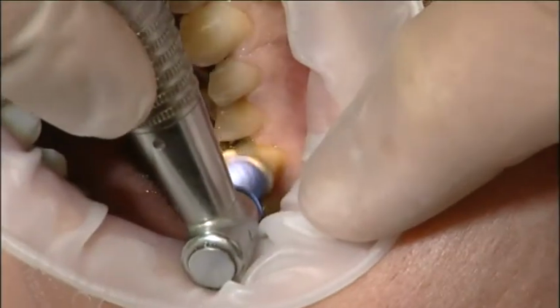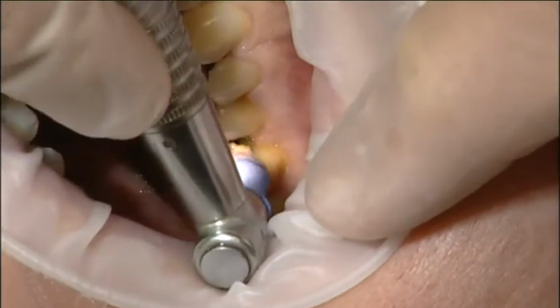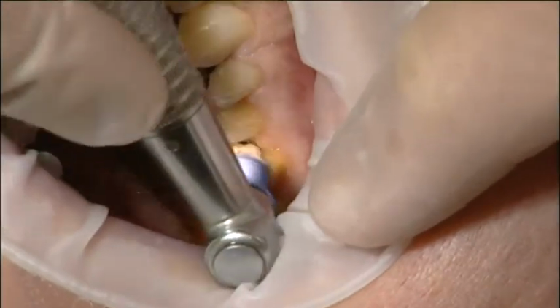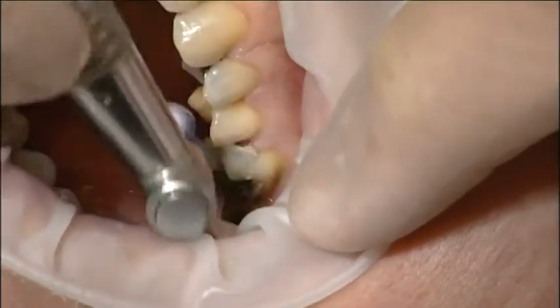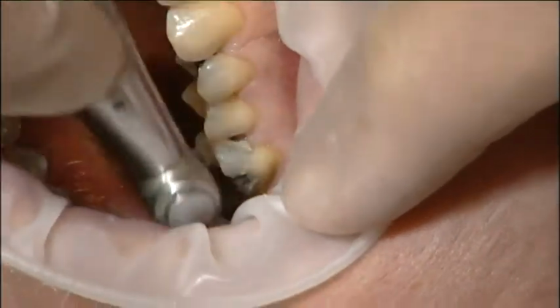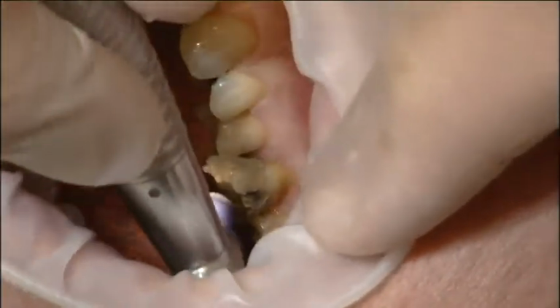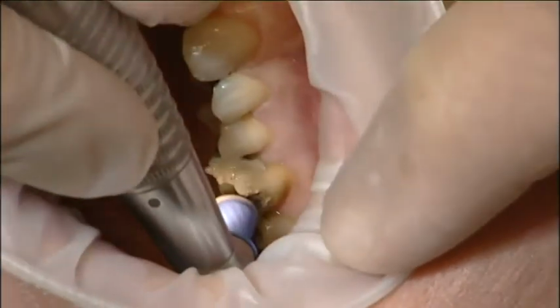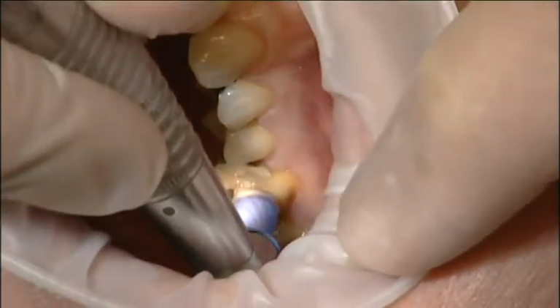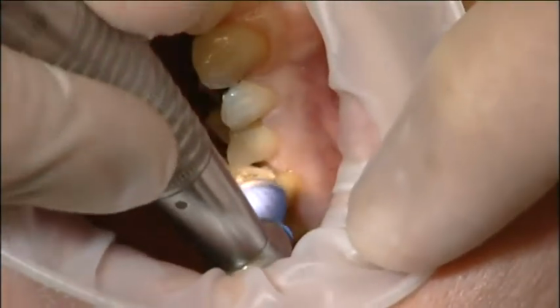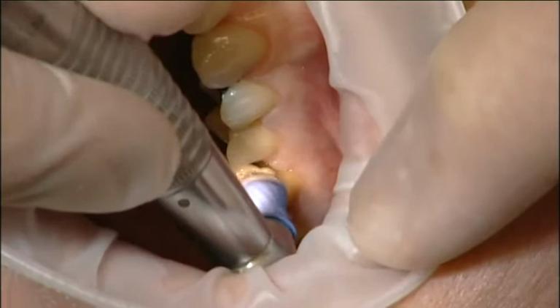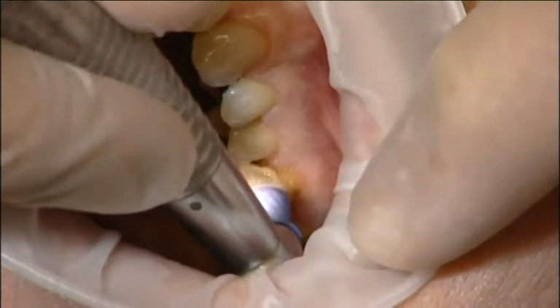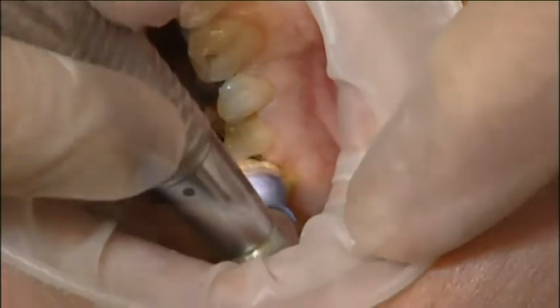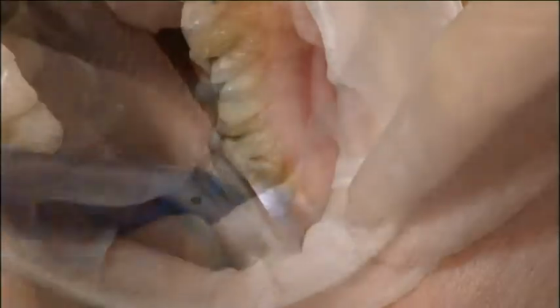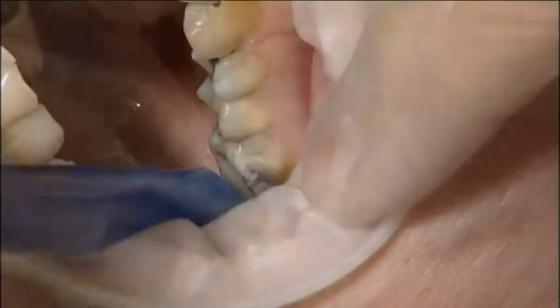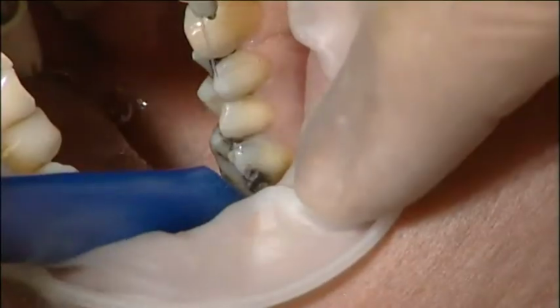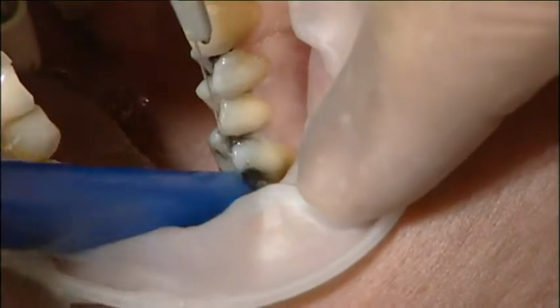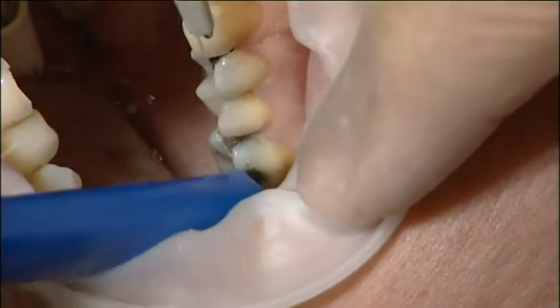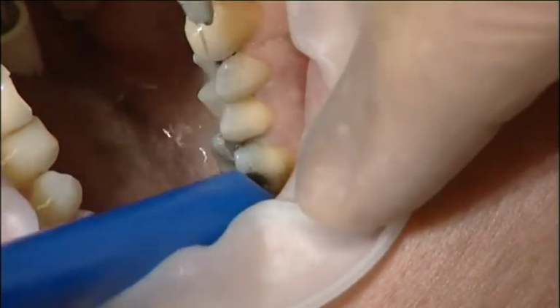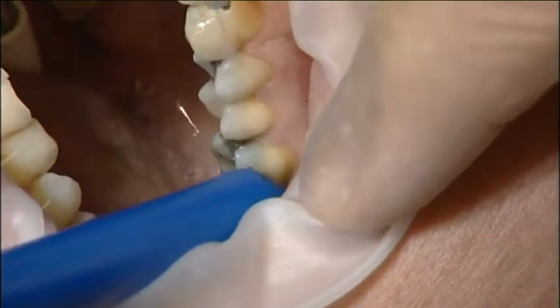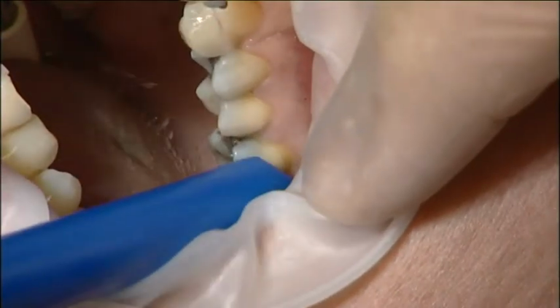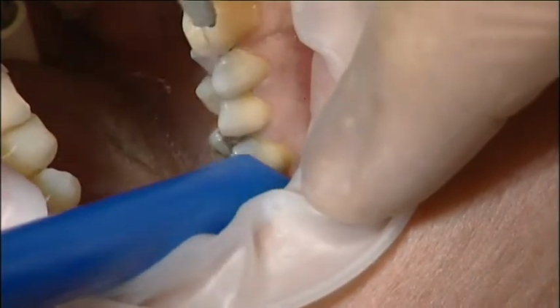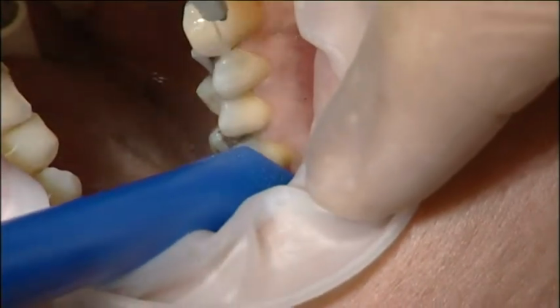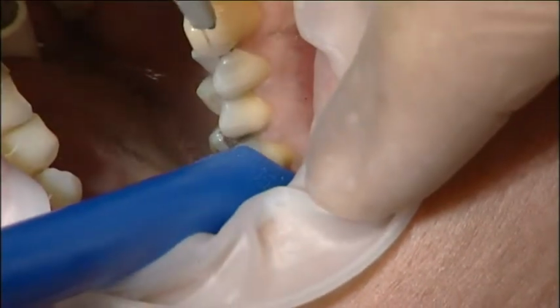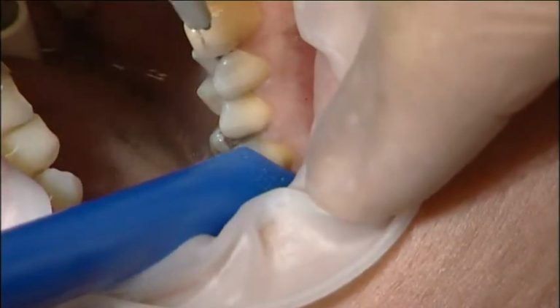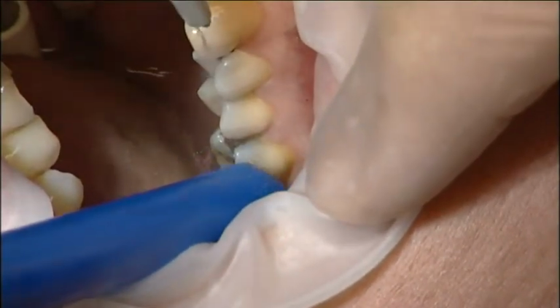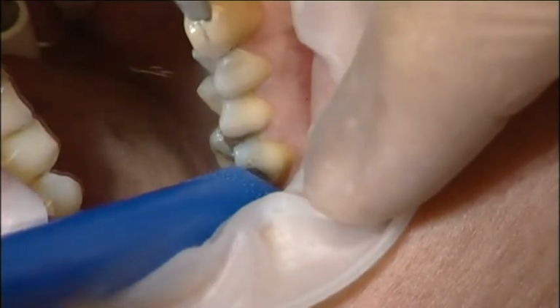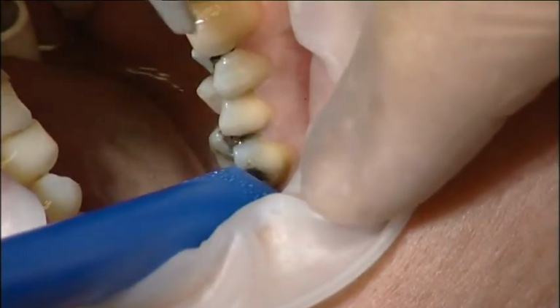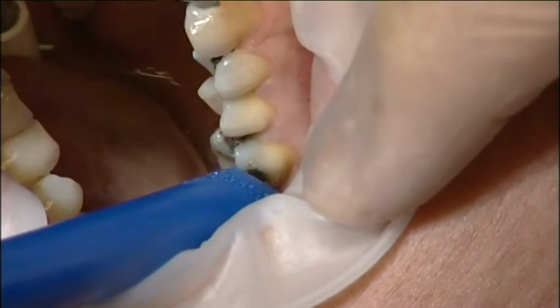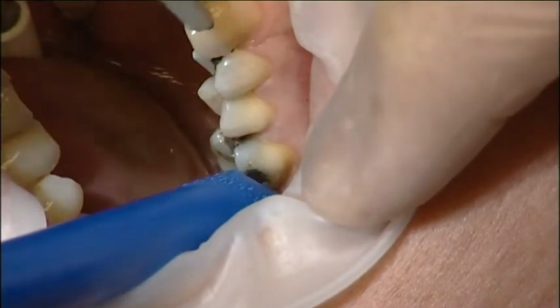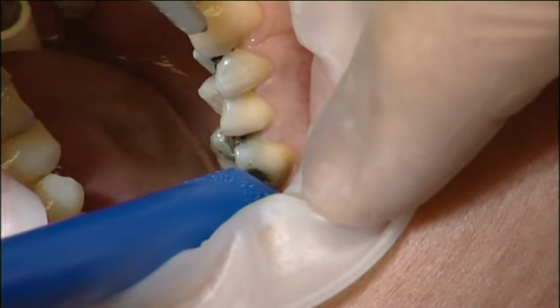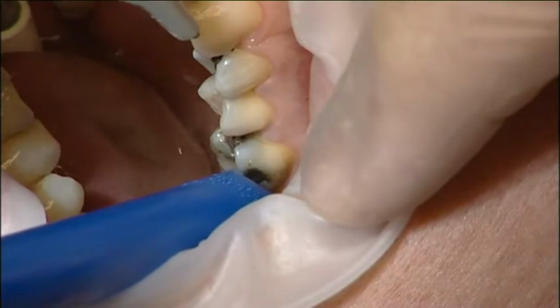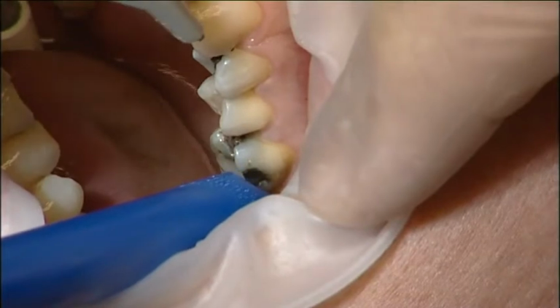First, clean the areas on the teeth to be bonded with pumice and water. Then, after cleaning, rinse with water and air dry the teeth.